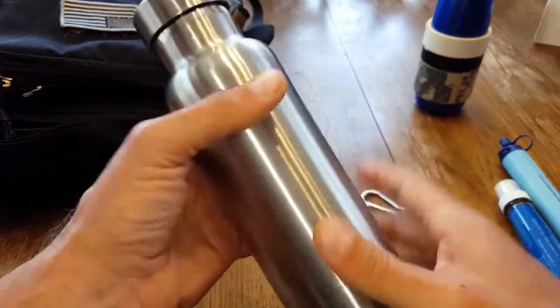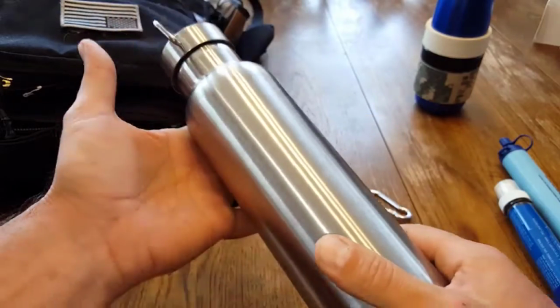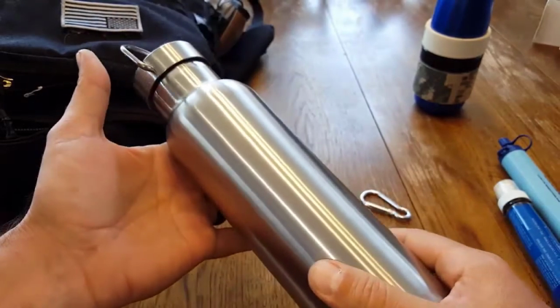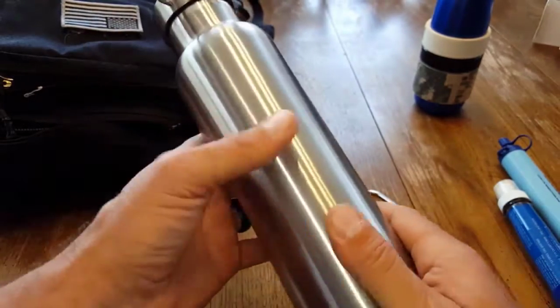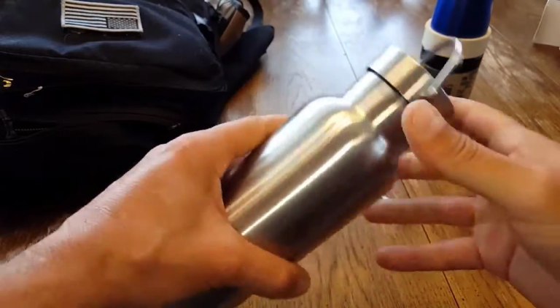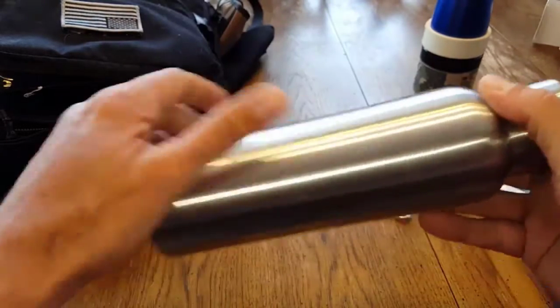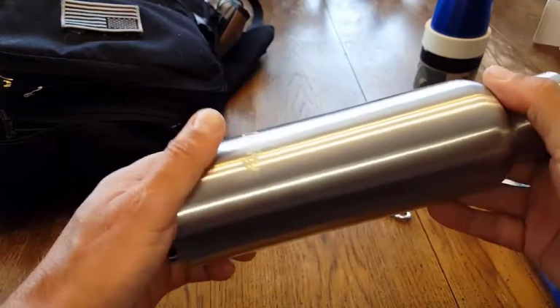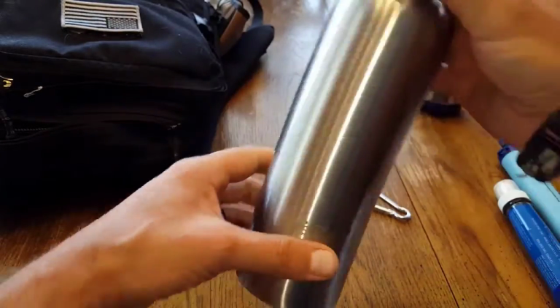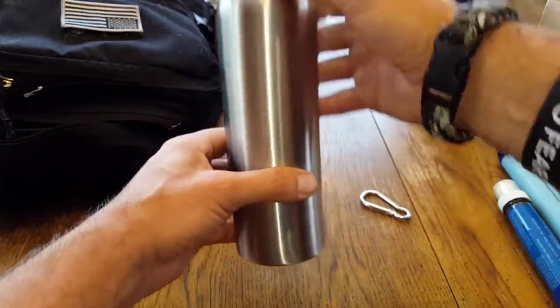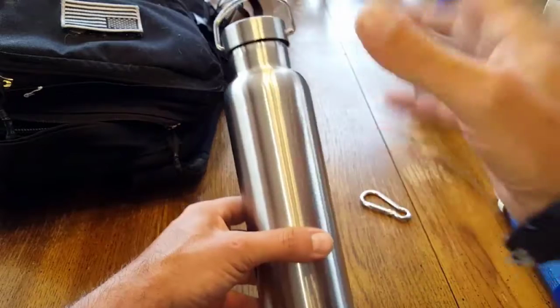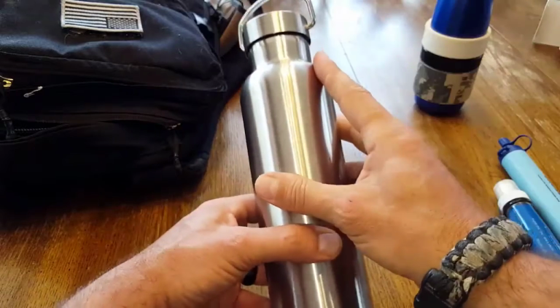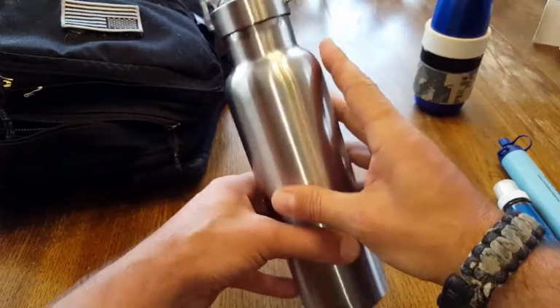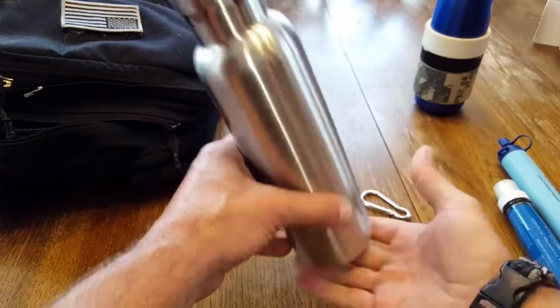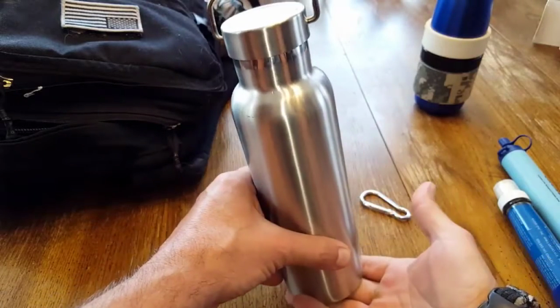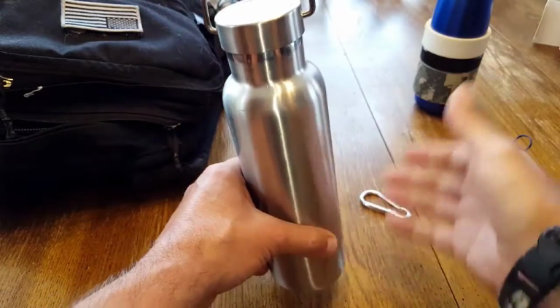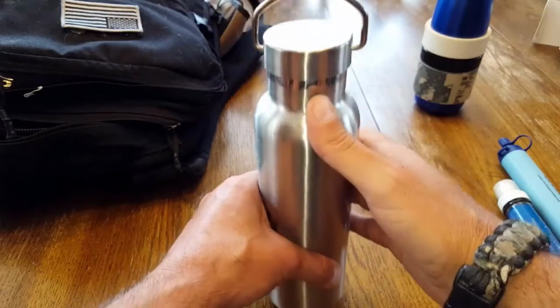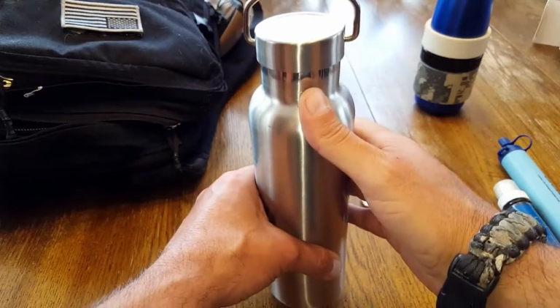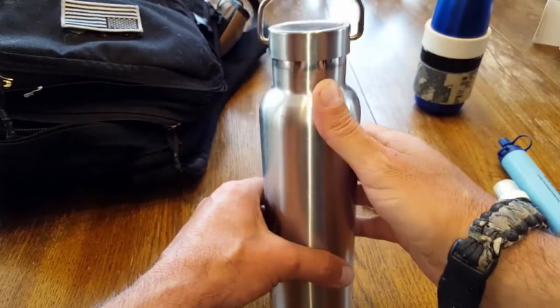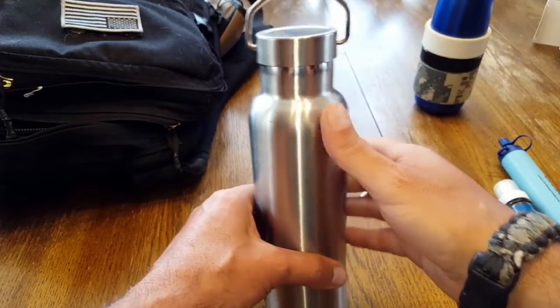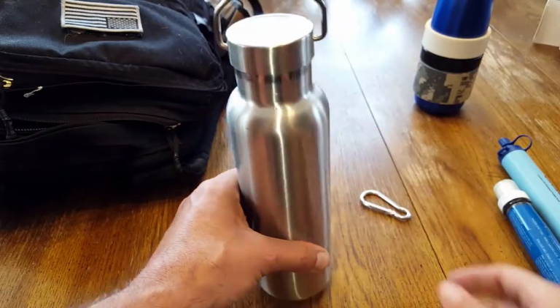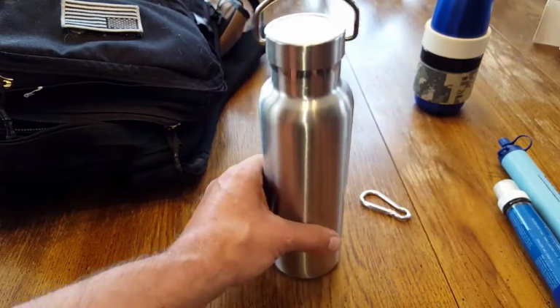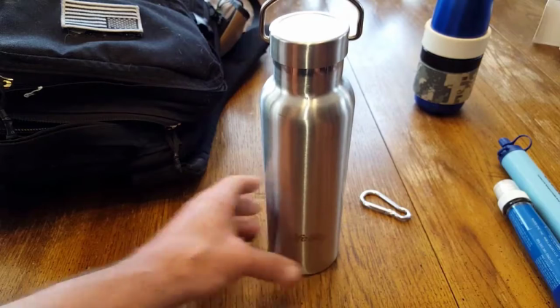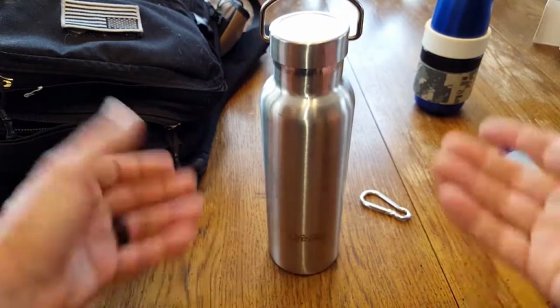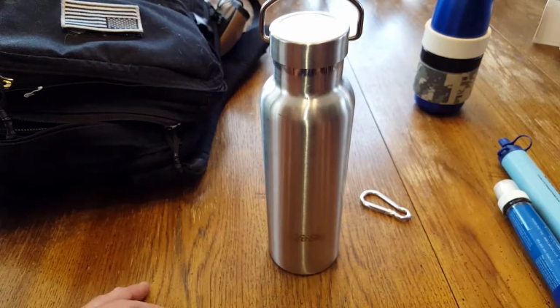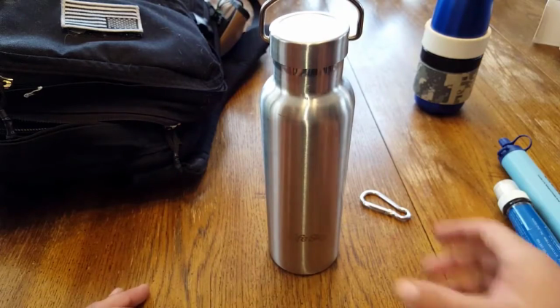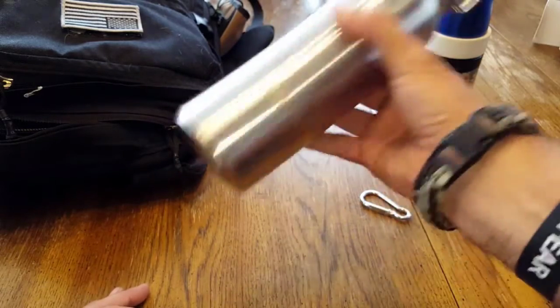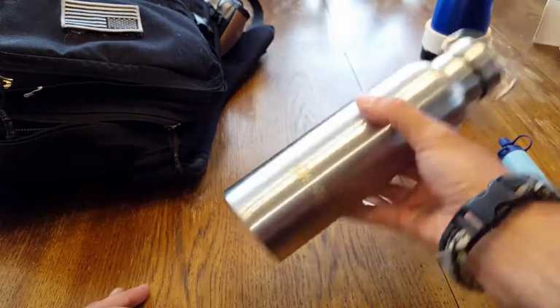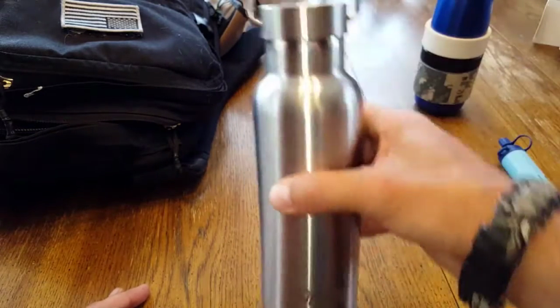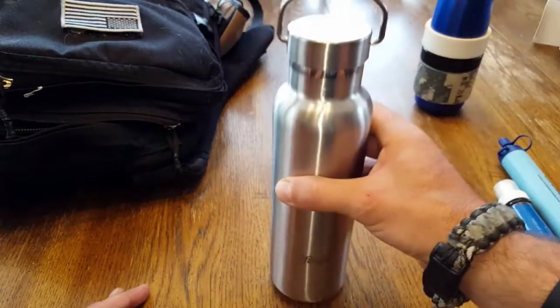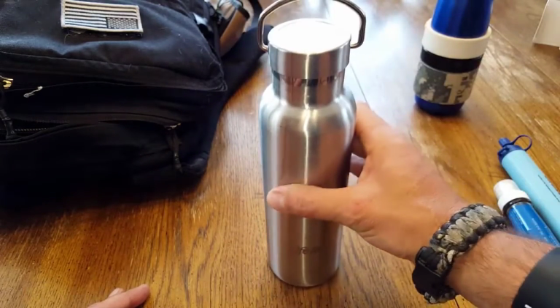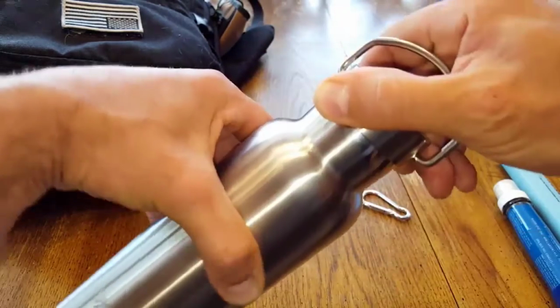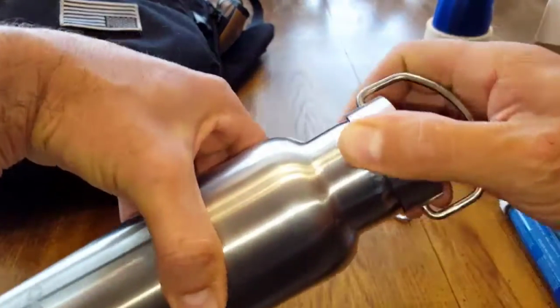It's double-lined, vacuum insulated, so you can boil things in here. Even in an emergency, you can put this stainless steel container over a fire and boil water. On the other end, you could also freeze it and throw it in your pack.